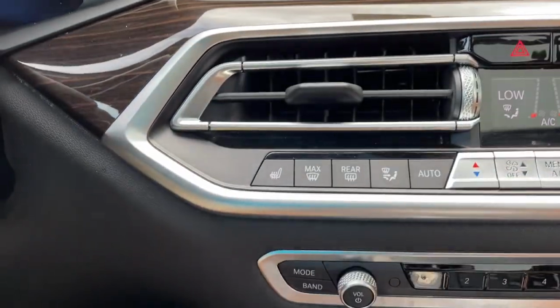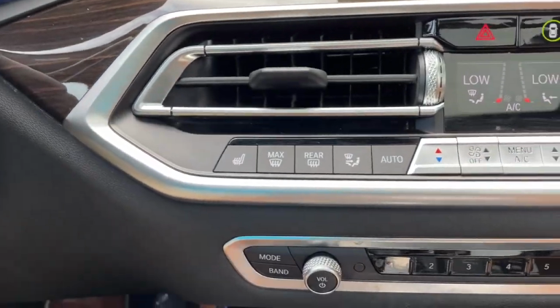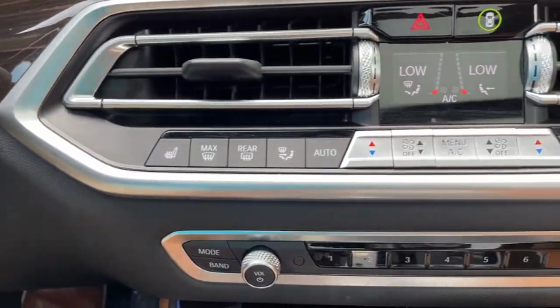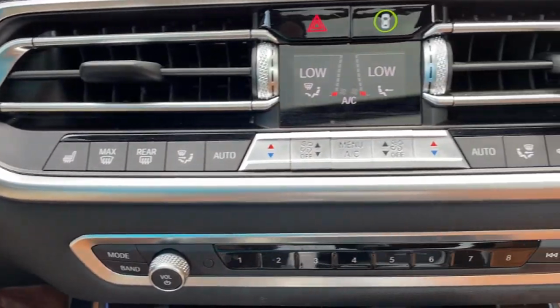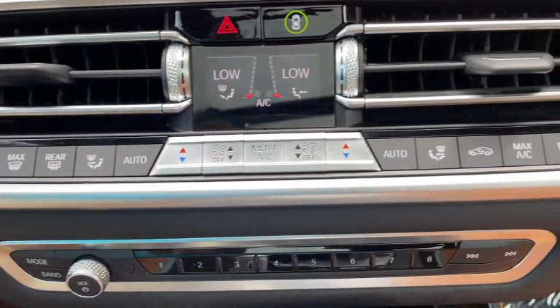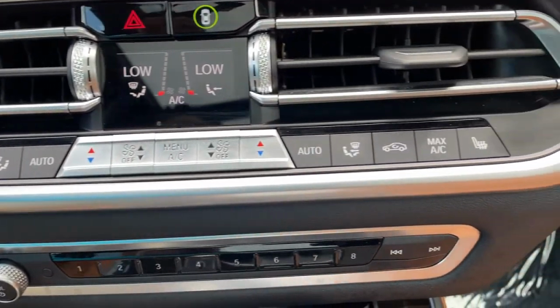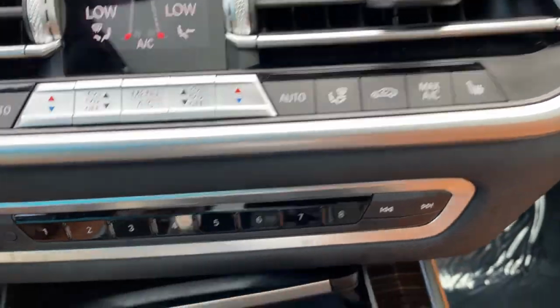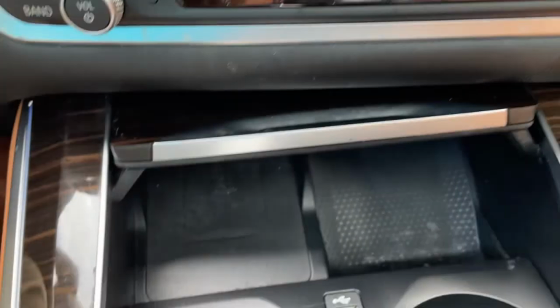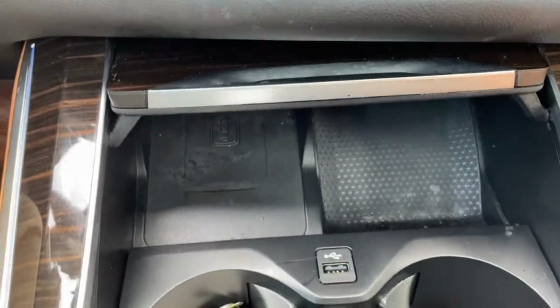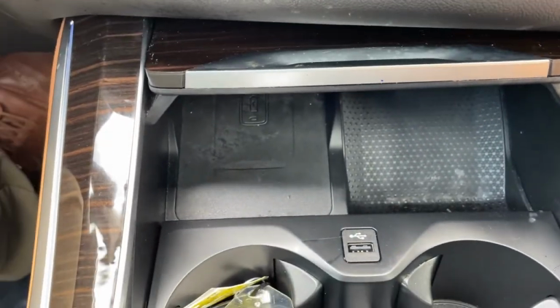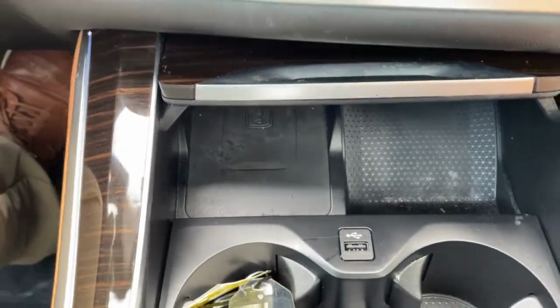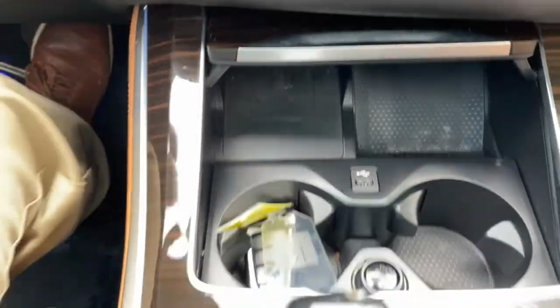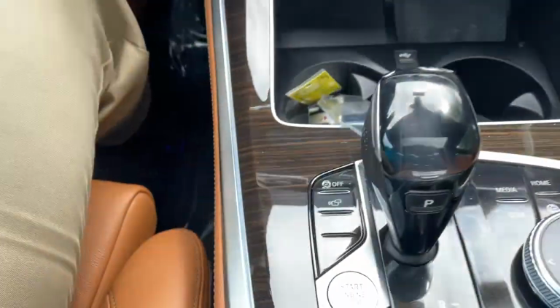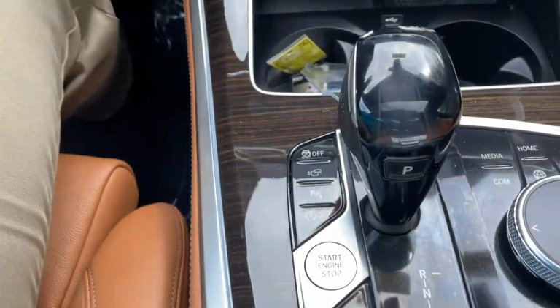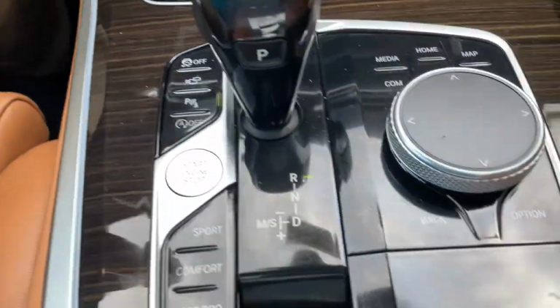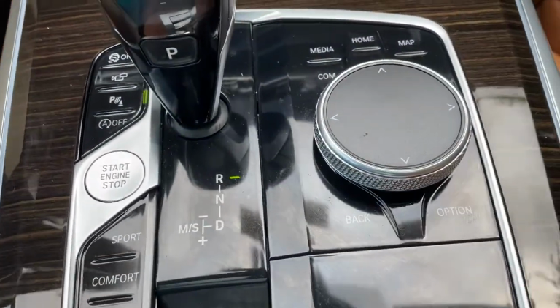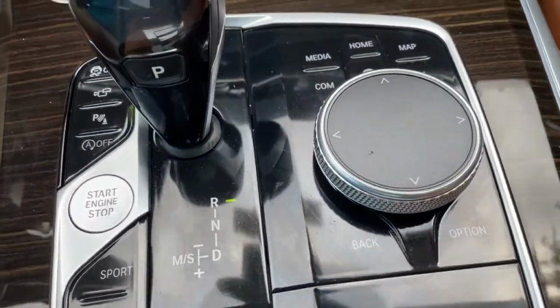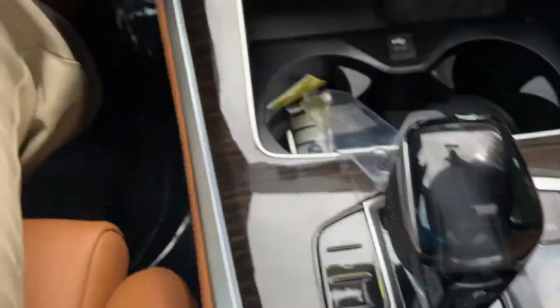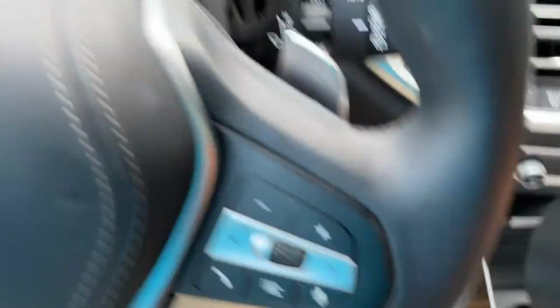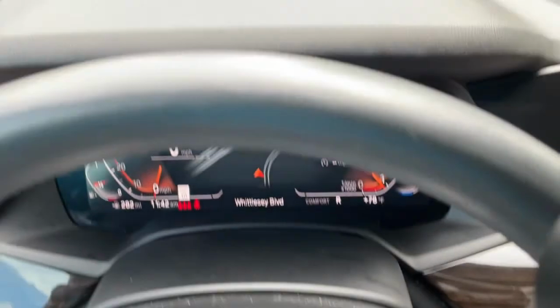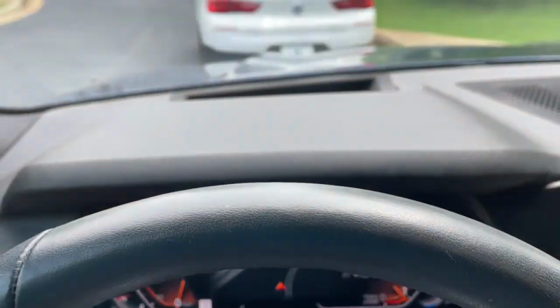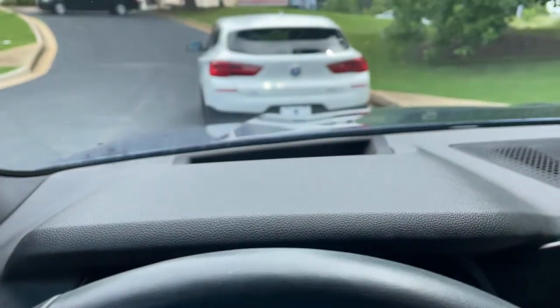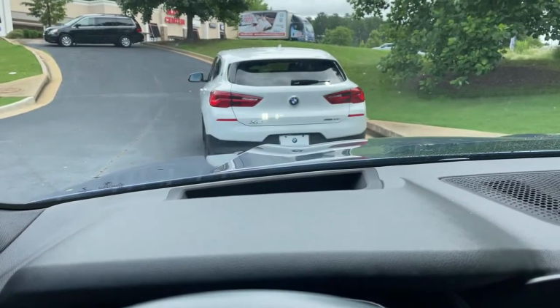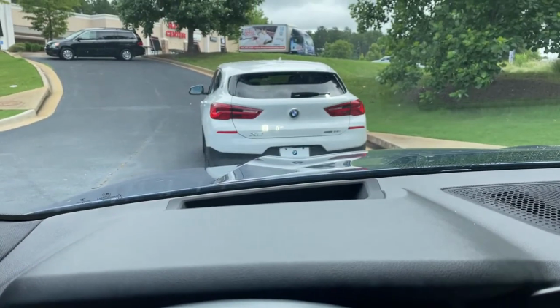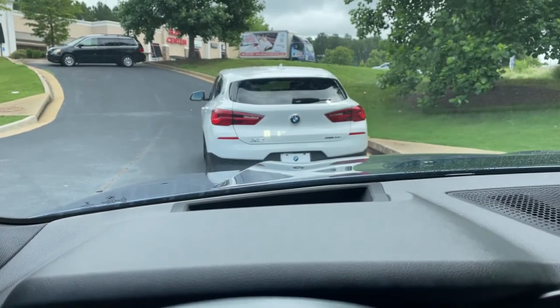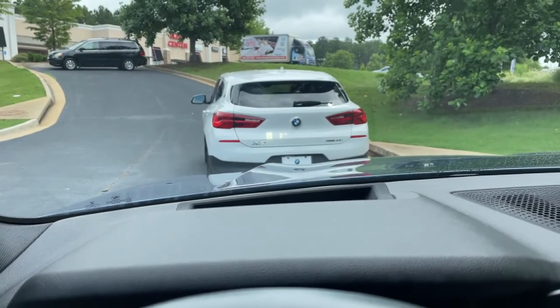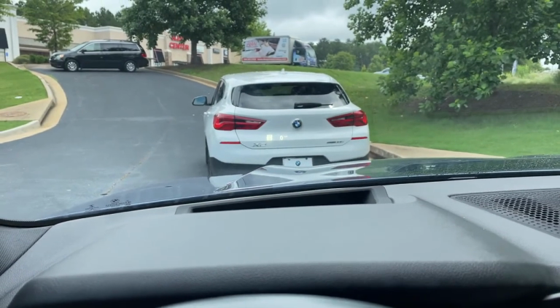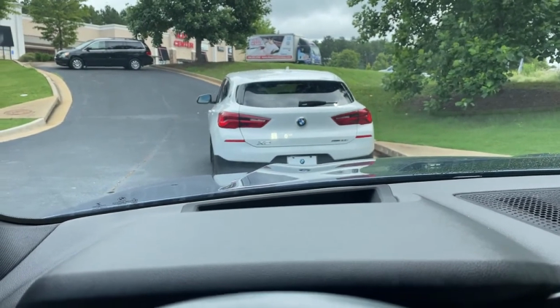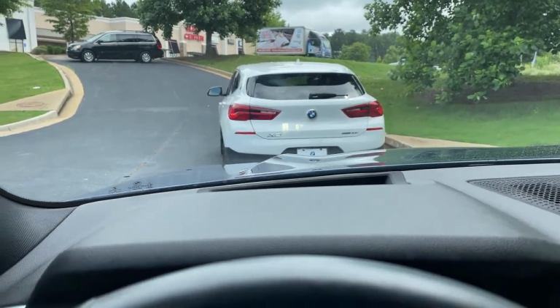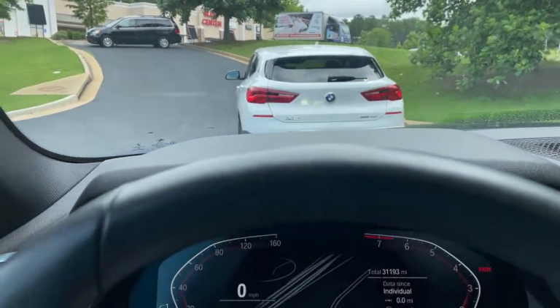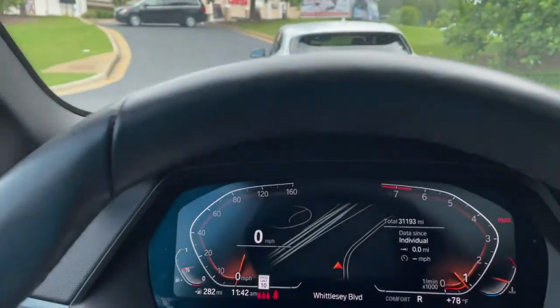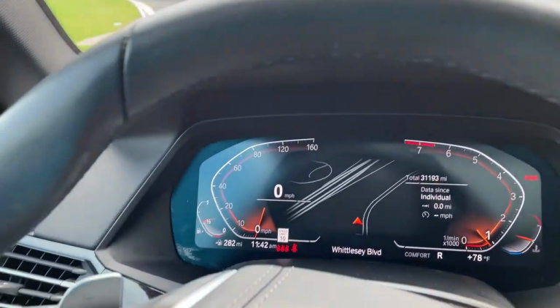Heated seats among our AC unit buttons here. Wireless charging tray there. We do have our shifter and our iDrive knob. We also have a head-up display showing our speed limit on the windshield and turn-by-turn directions when your navigation is active.